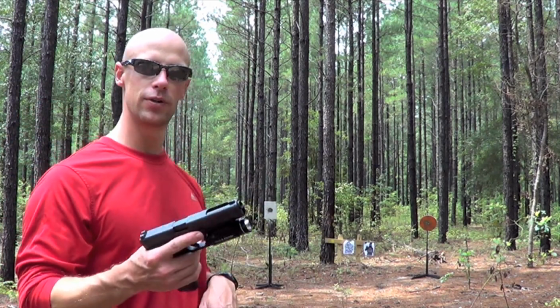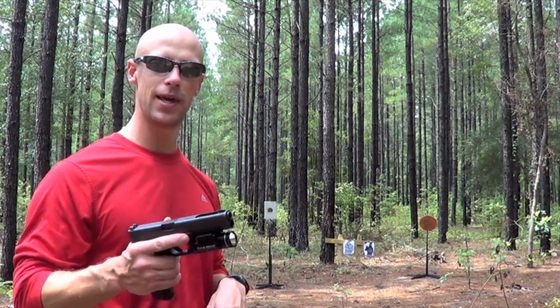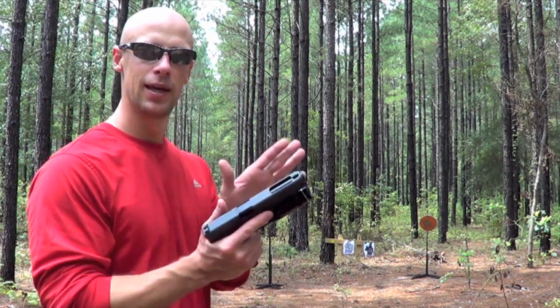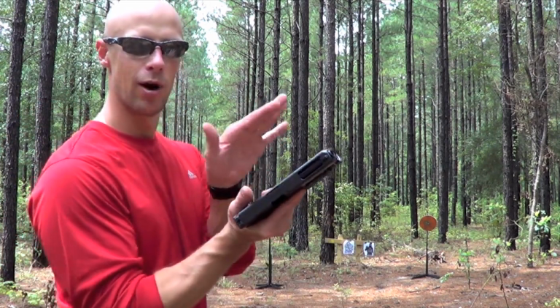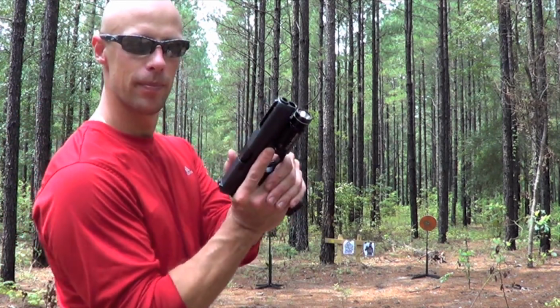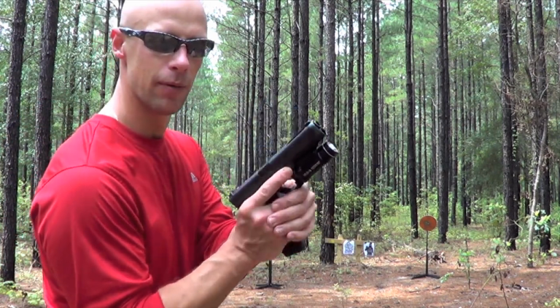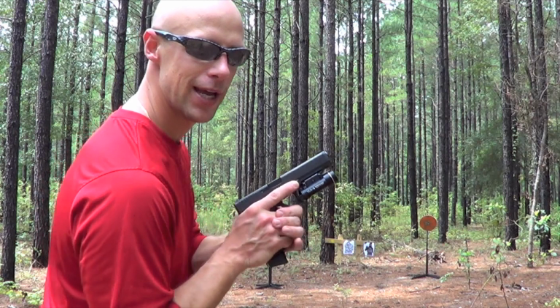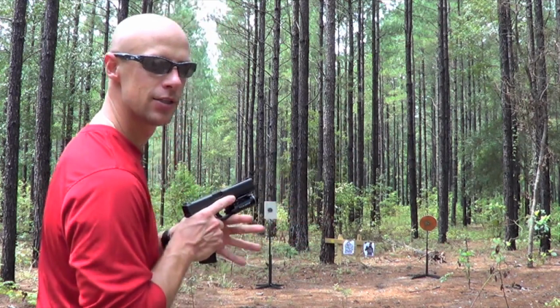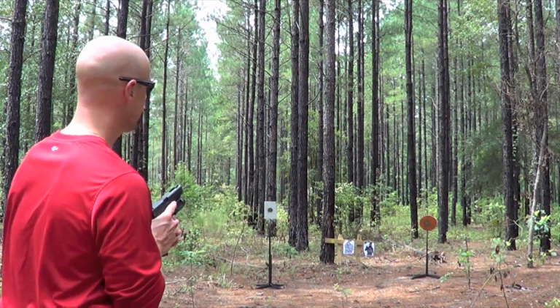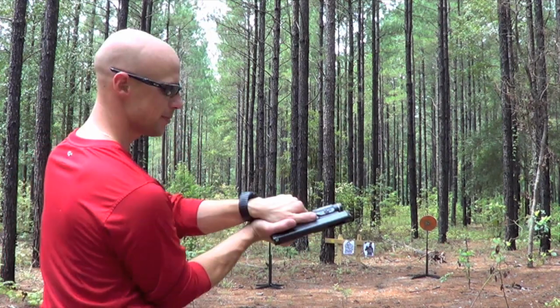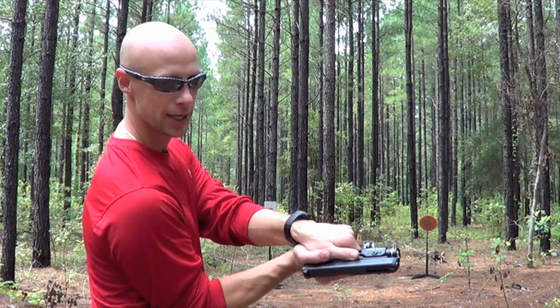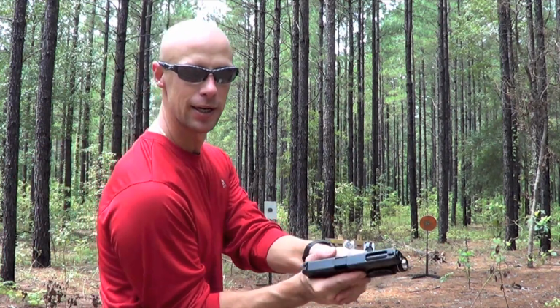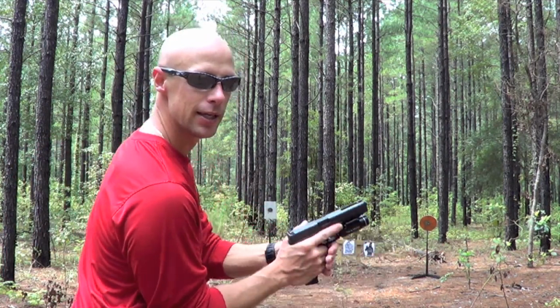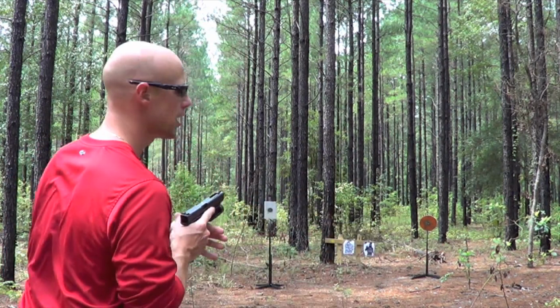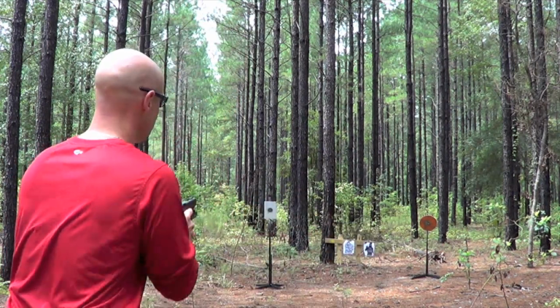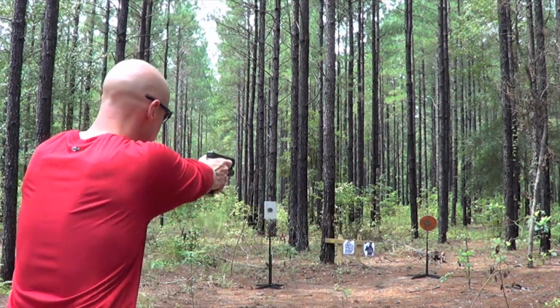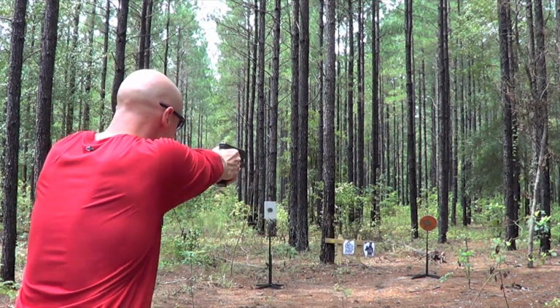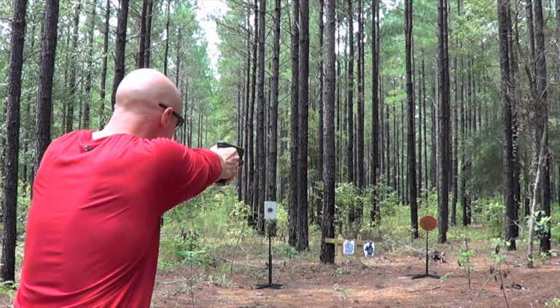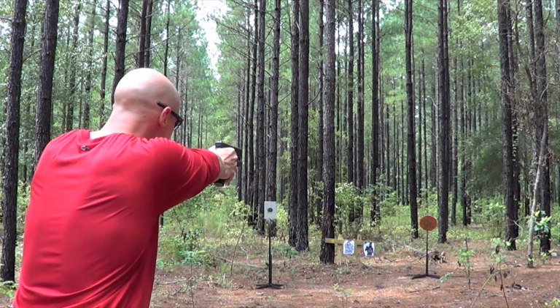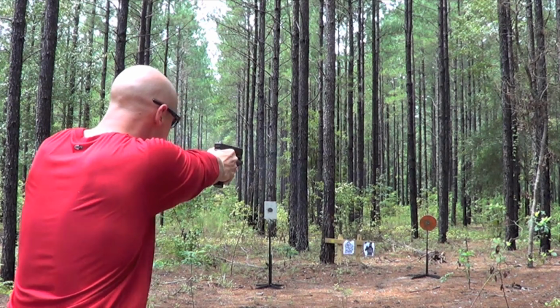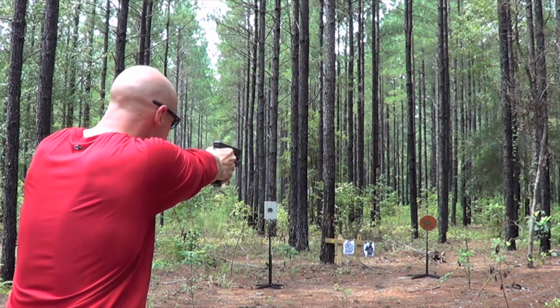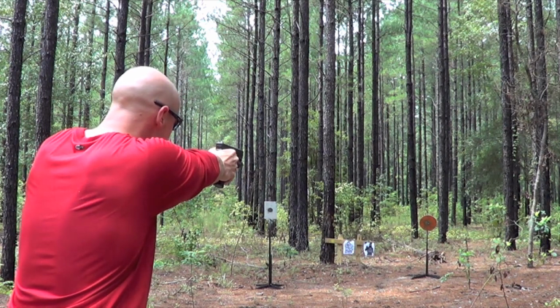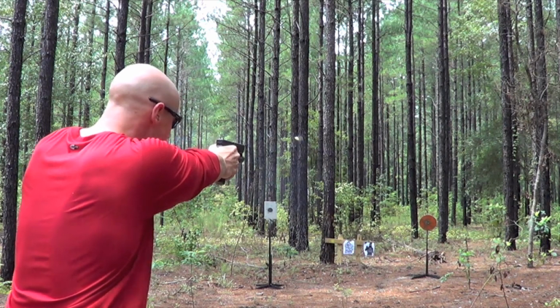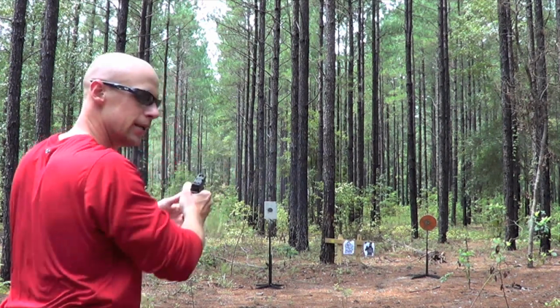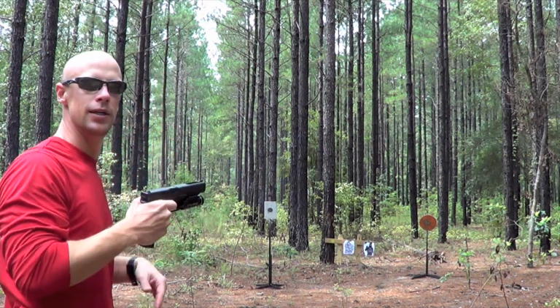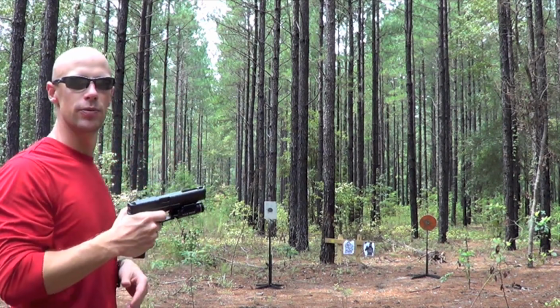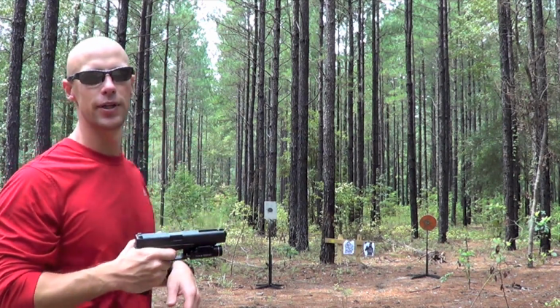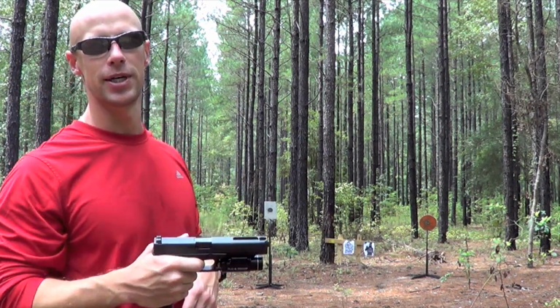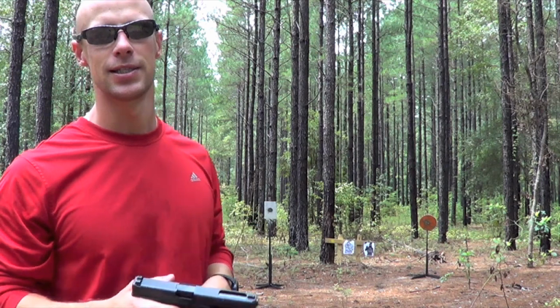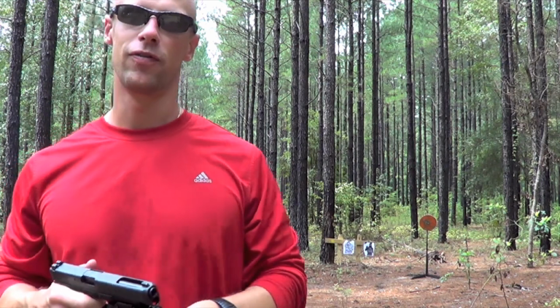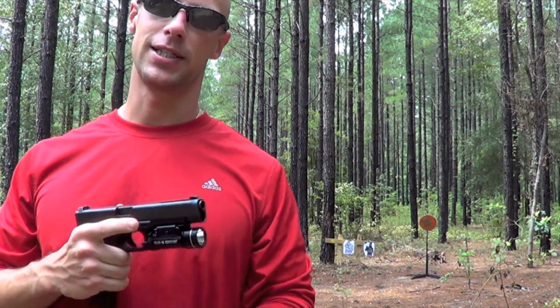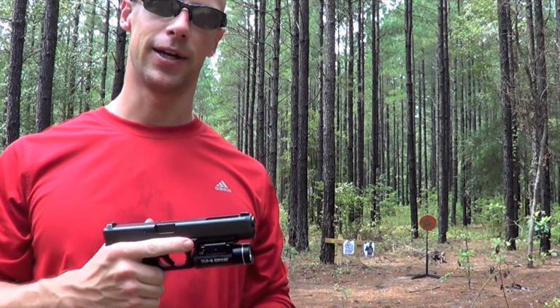So if we do the same thing — go up with both hands, strong, as high as possible on the gun — and take those shots, extend out and press. Notice the recoil of the gun is much less. Hopefully you guys can see that.